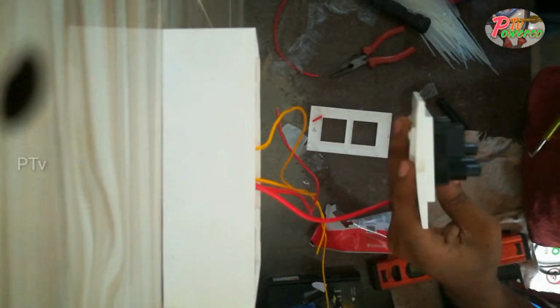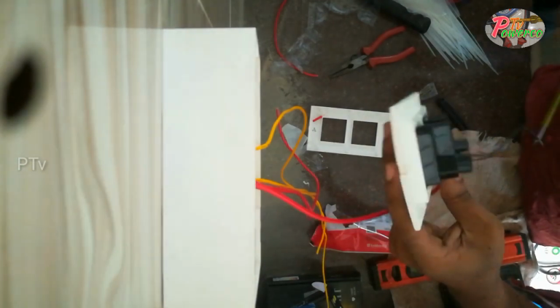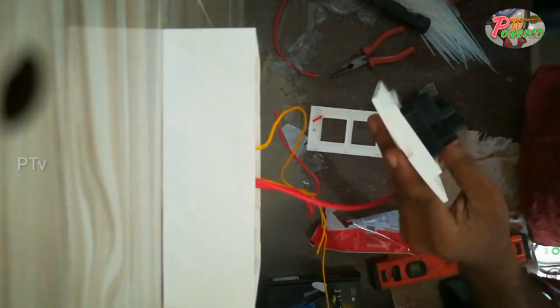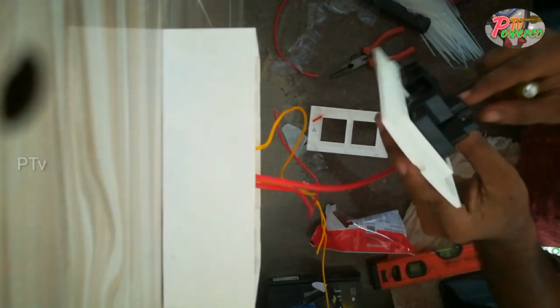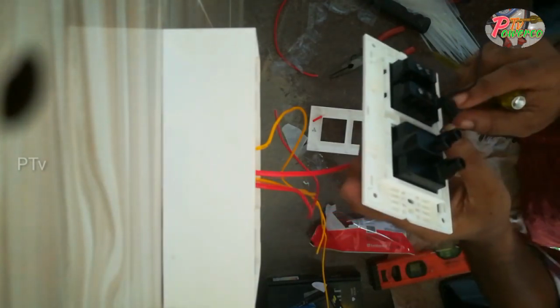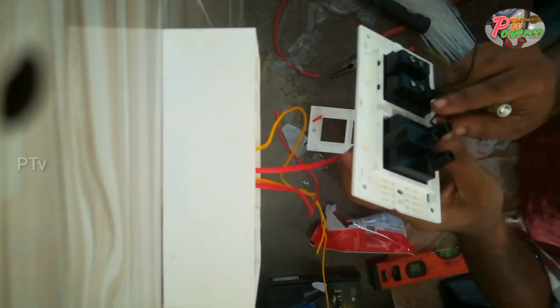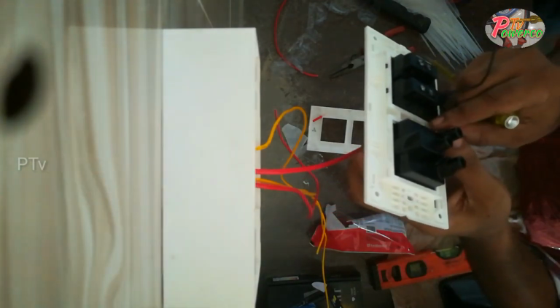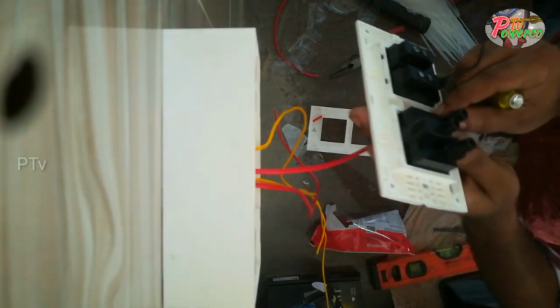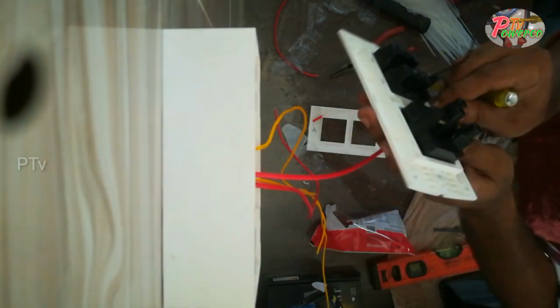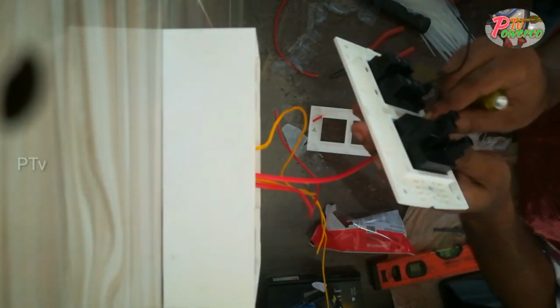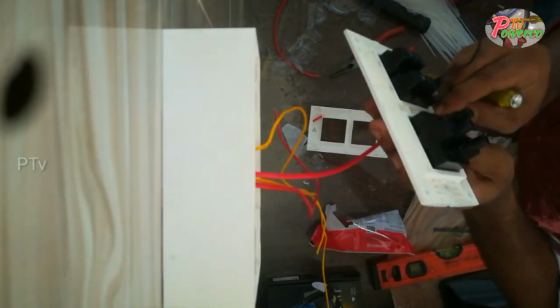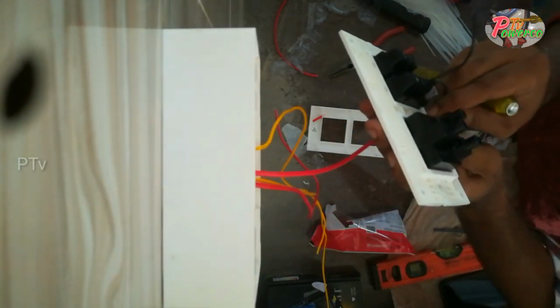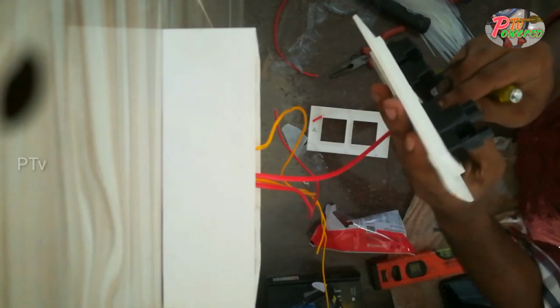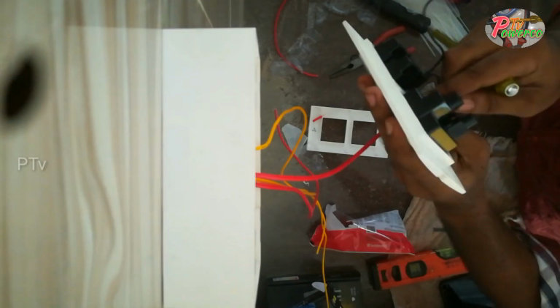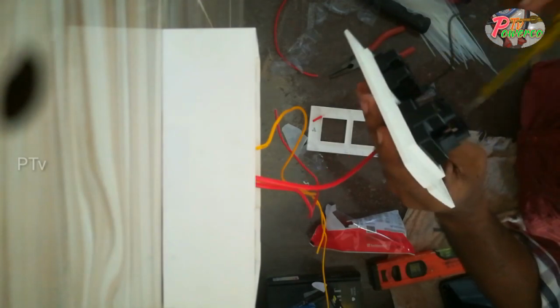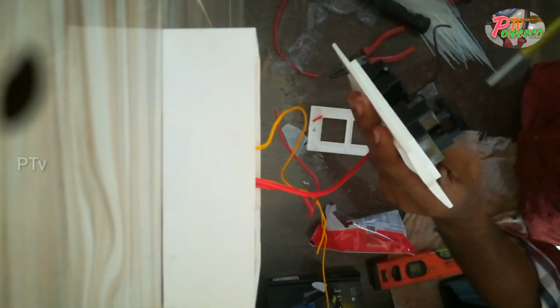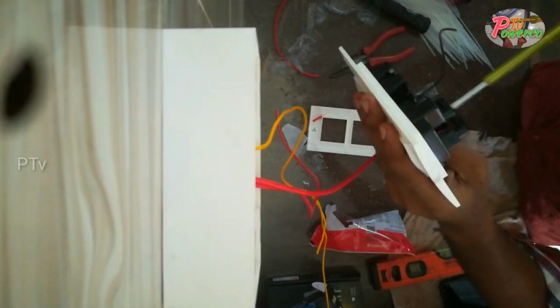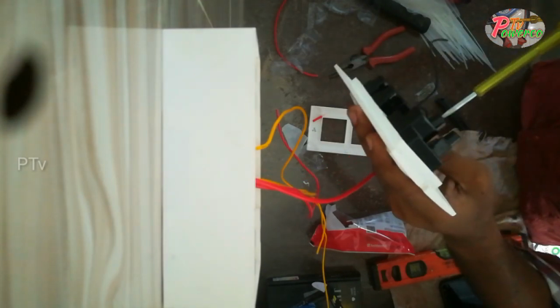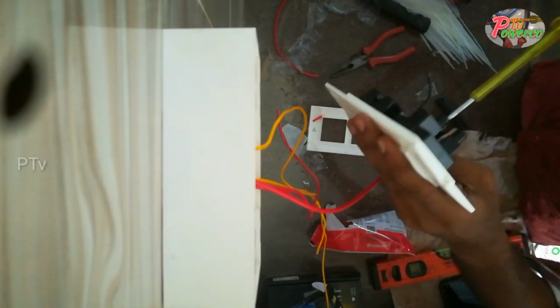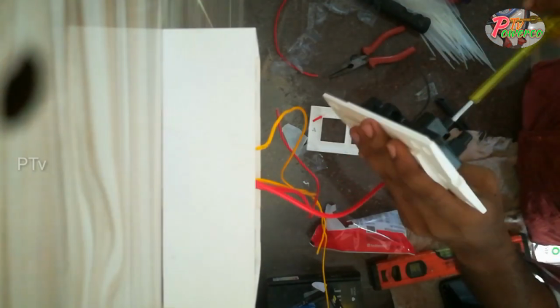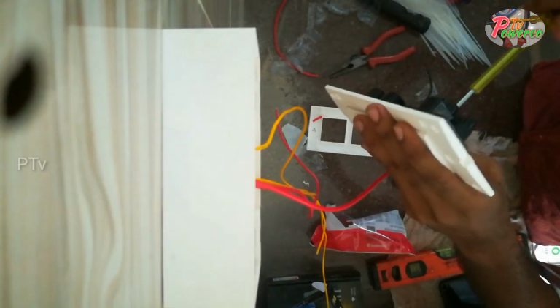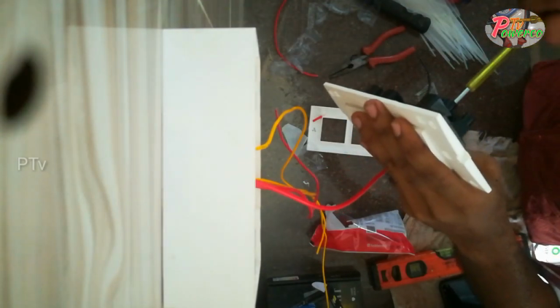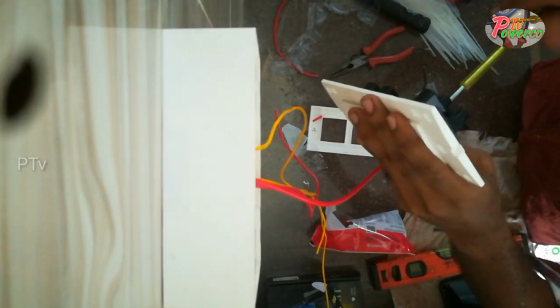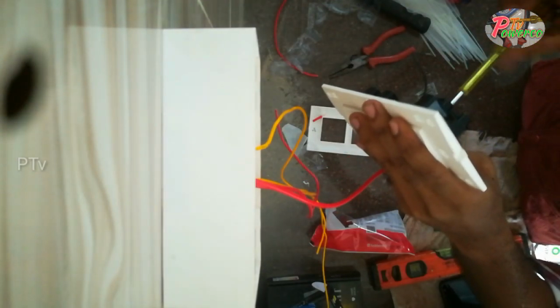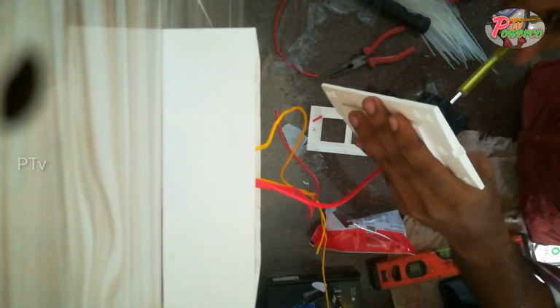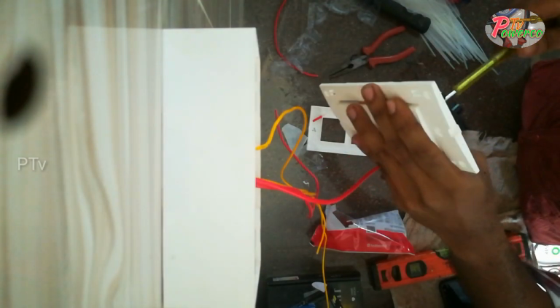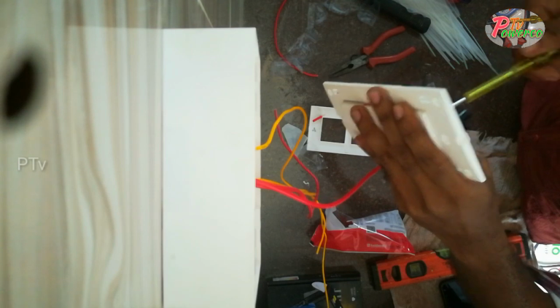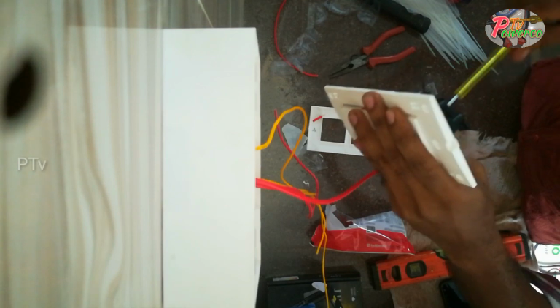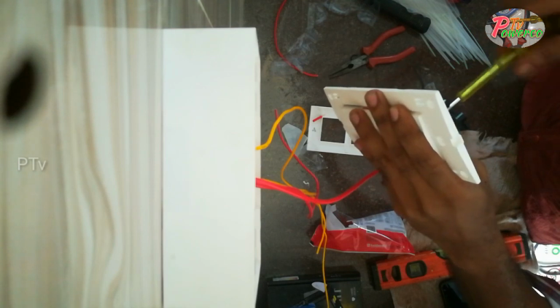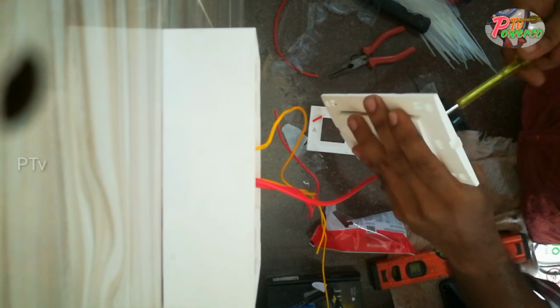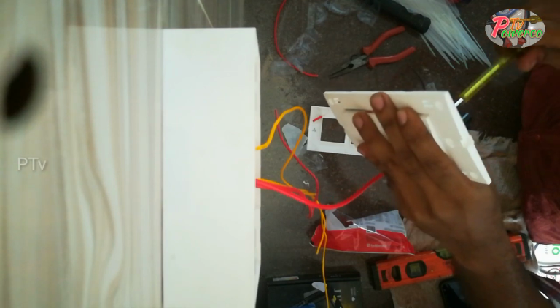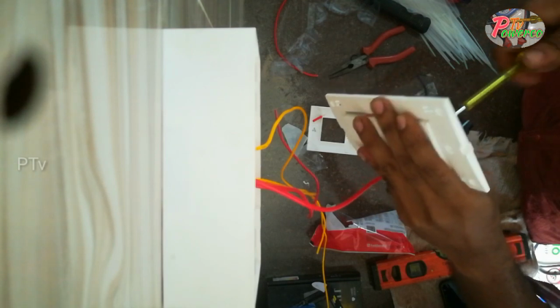This is a wire inside the camera. I can't see the camera, but here it is — a wire.